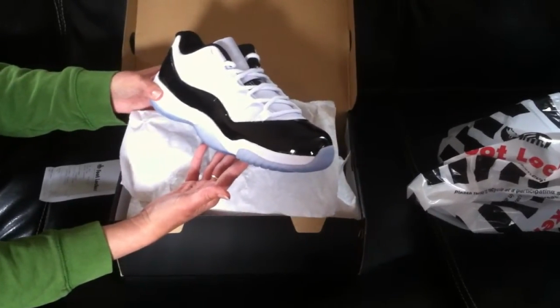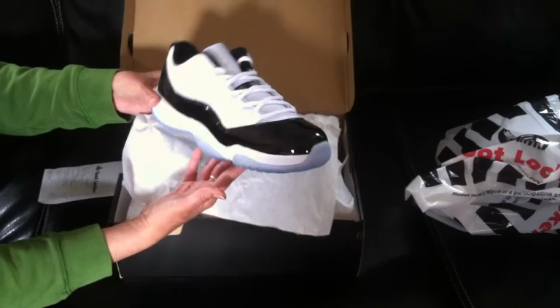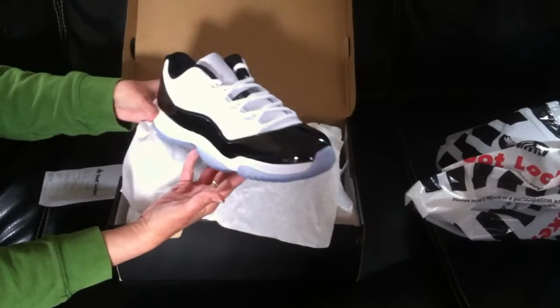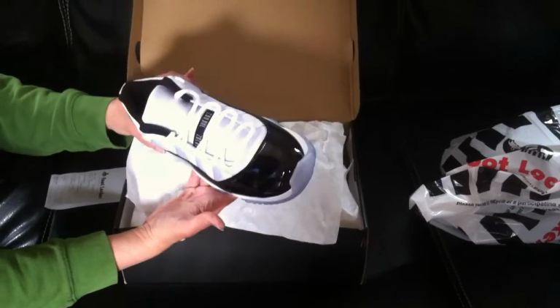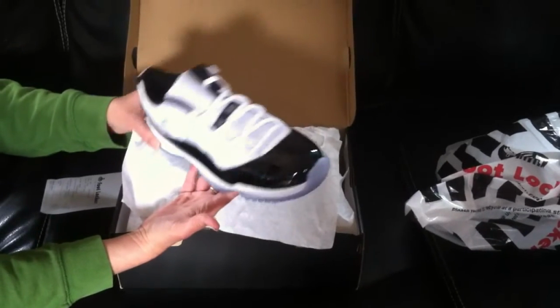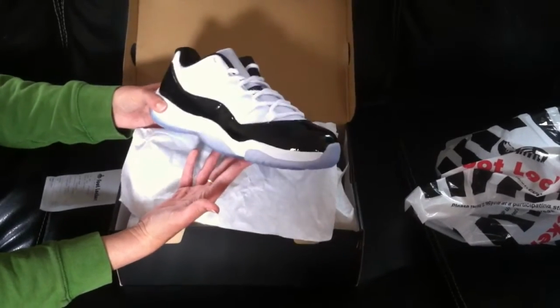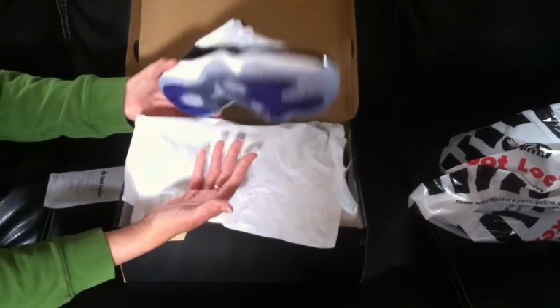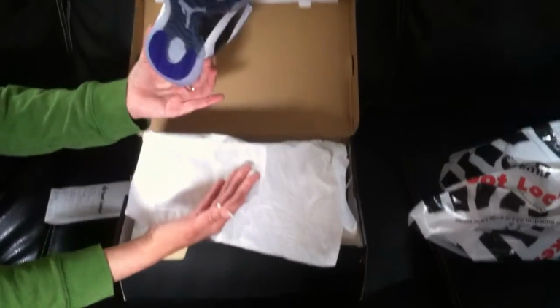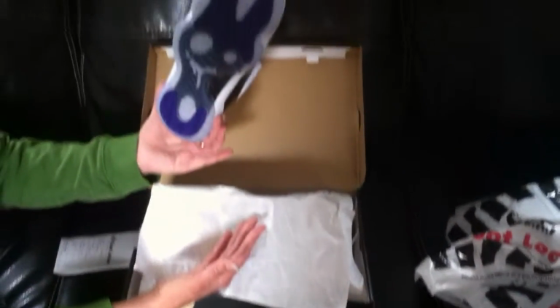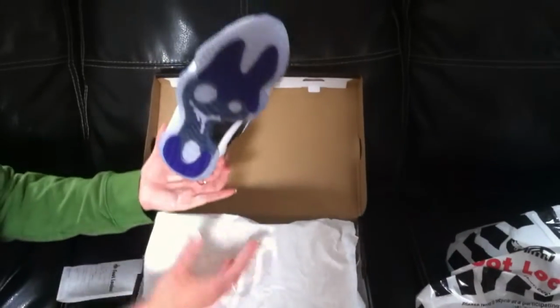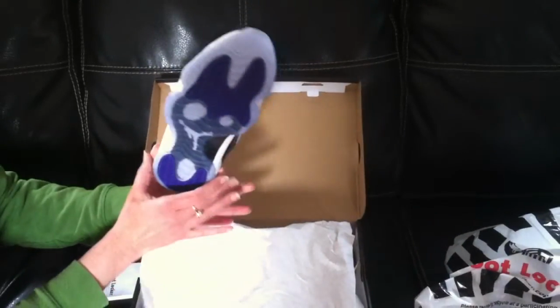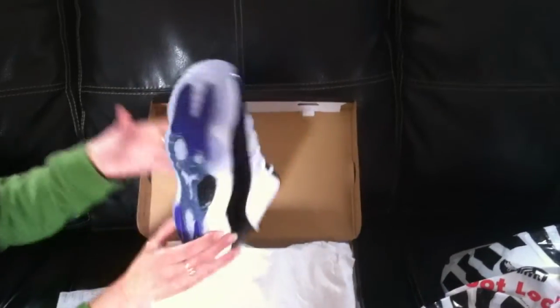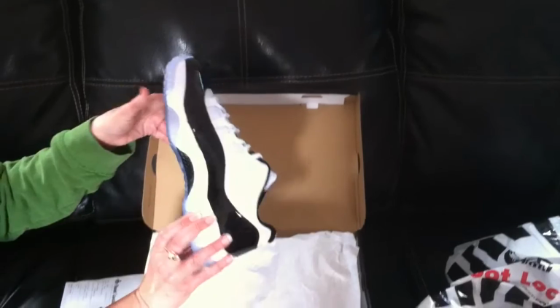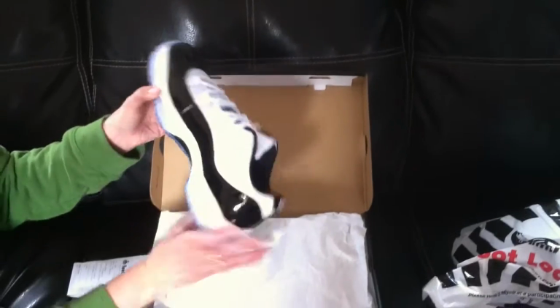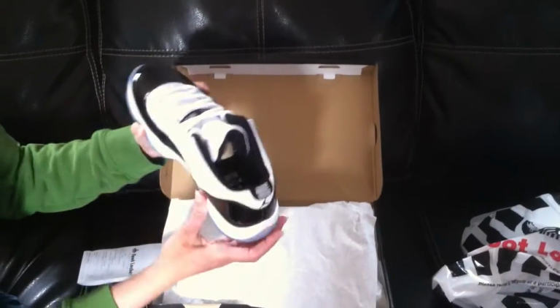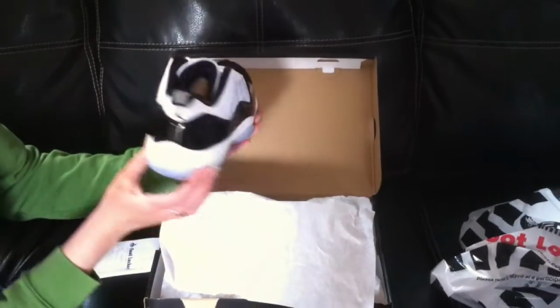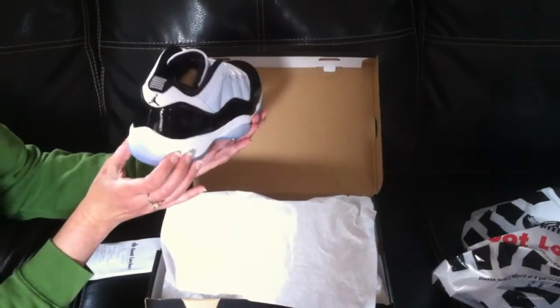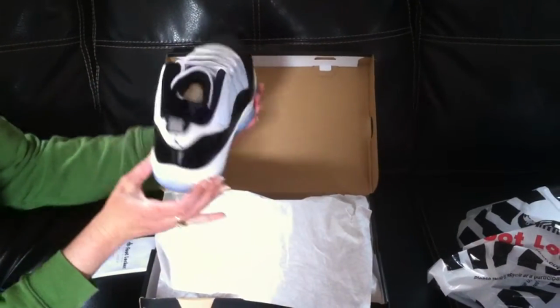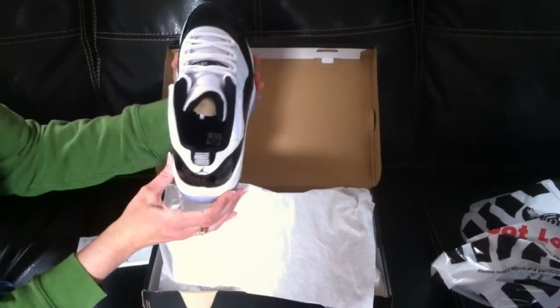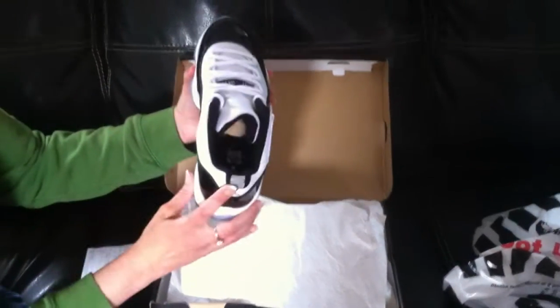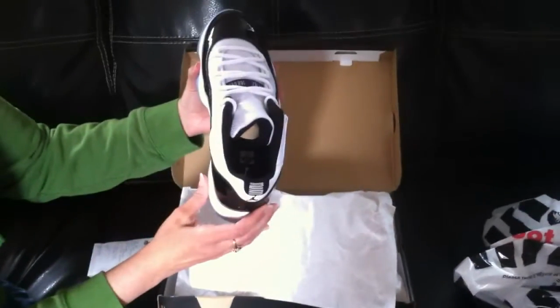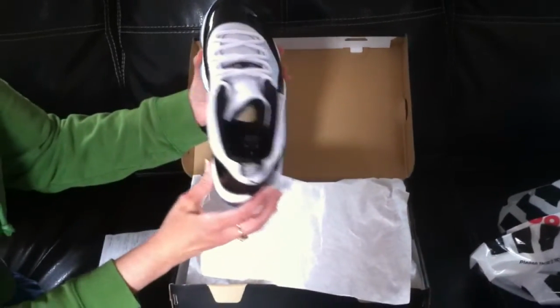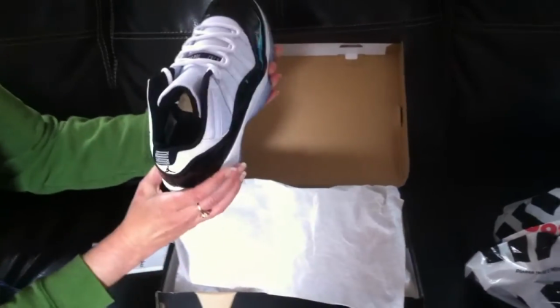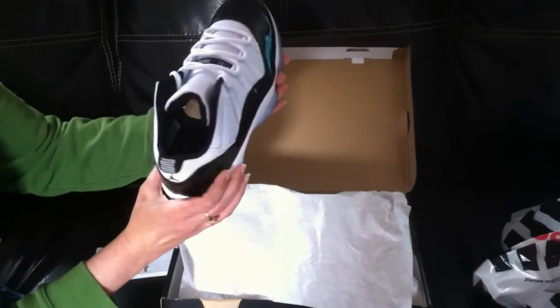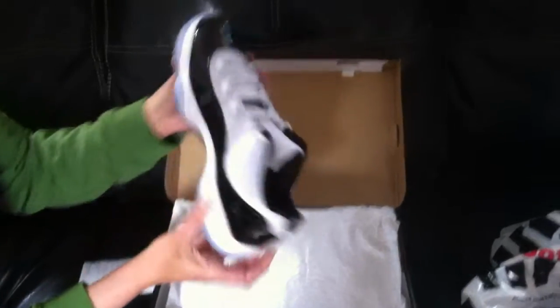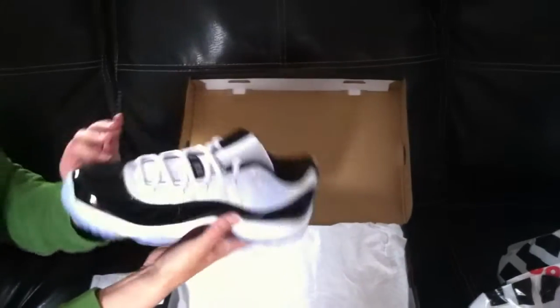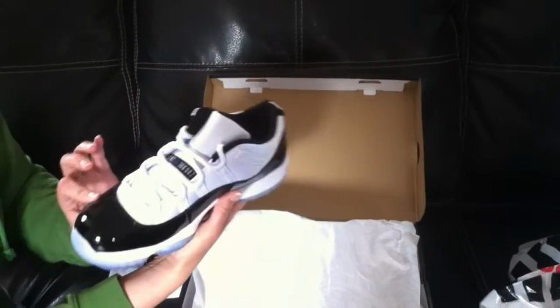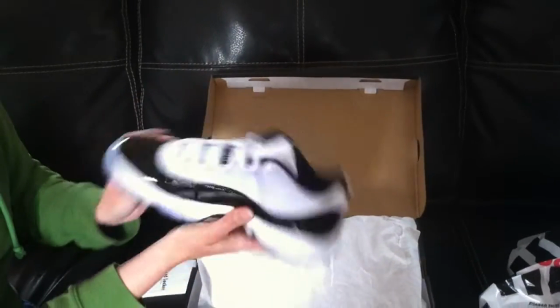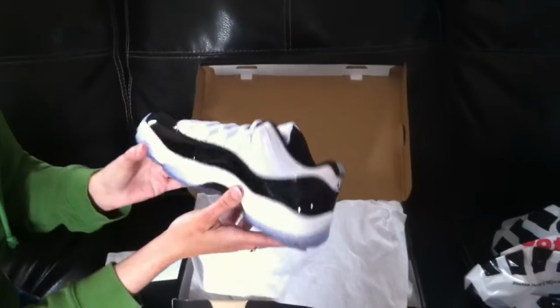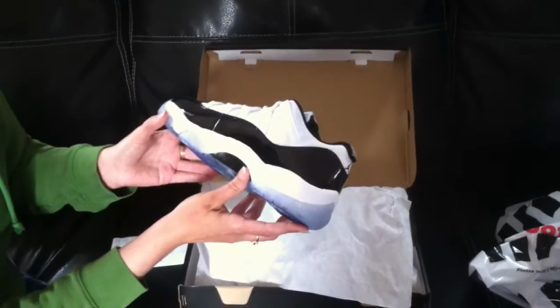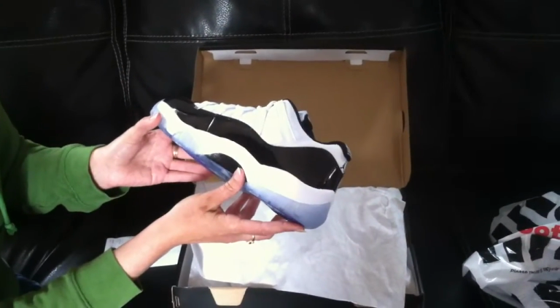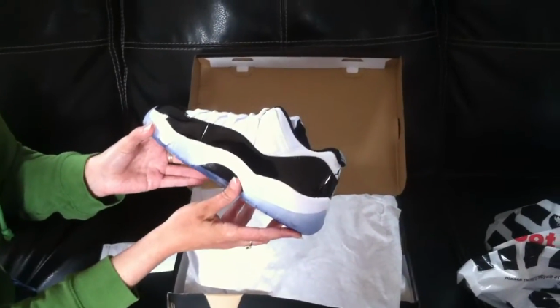I wish I would have gotten them in my size, but they didn't have it available. You have the 23 up here. All in all, I think it's a great shoe — it's well worth the price.